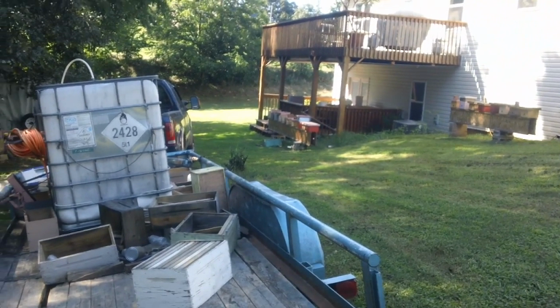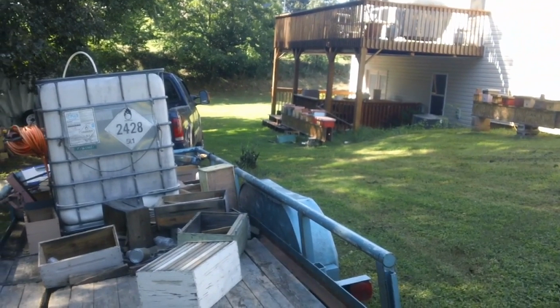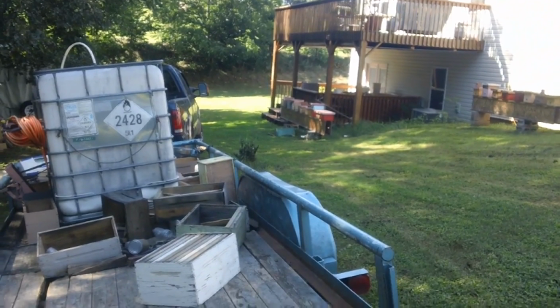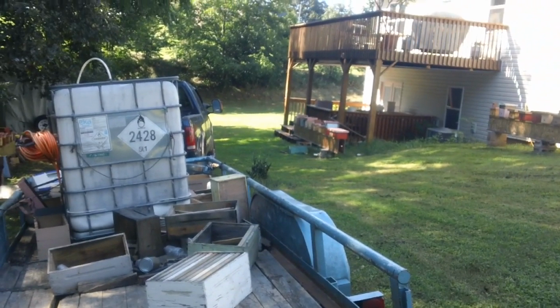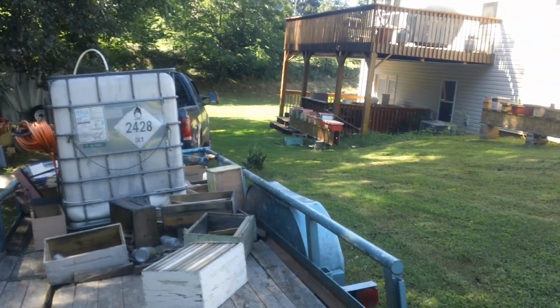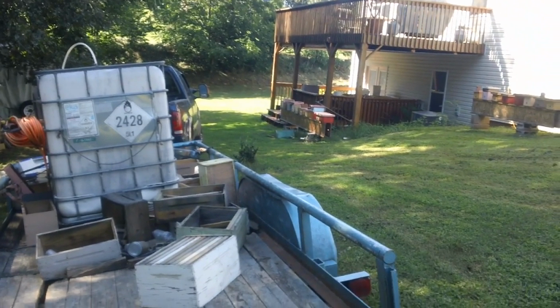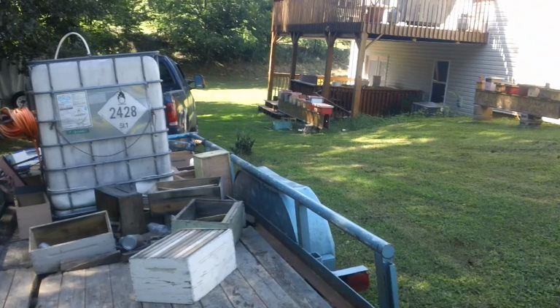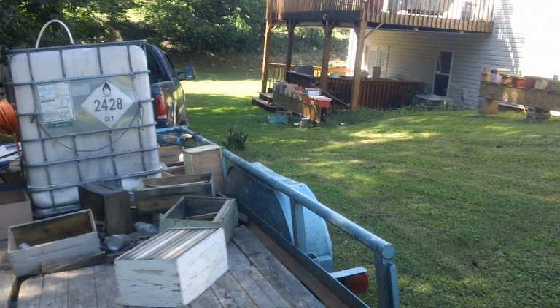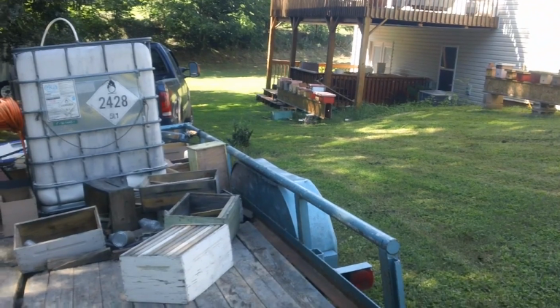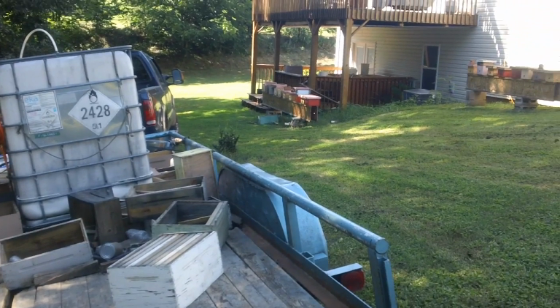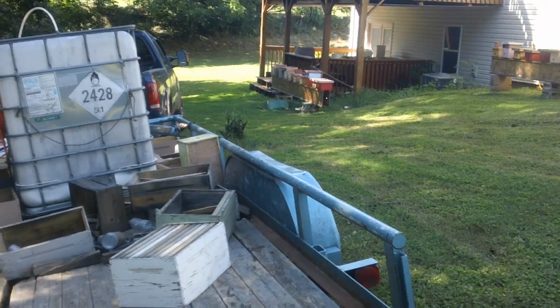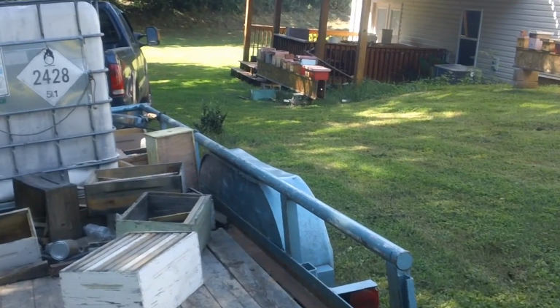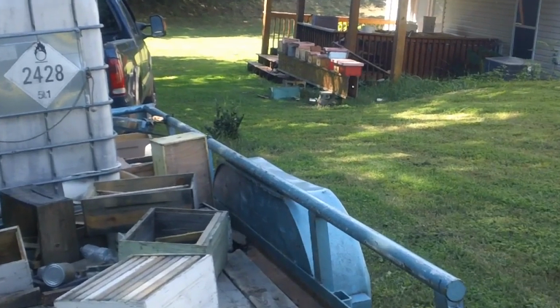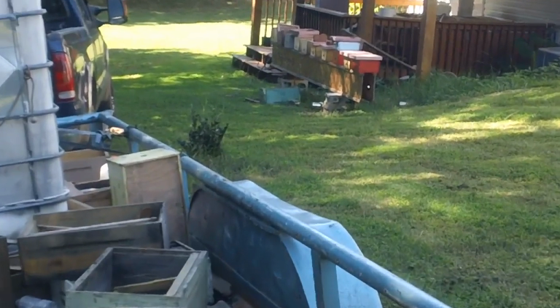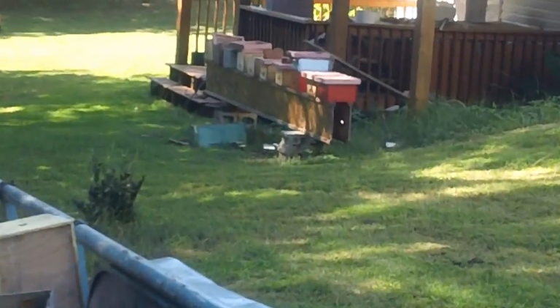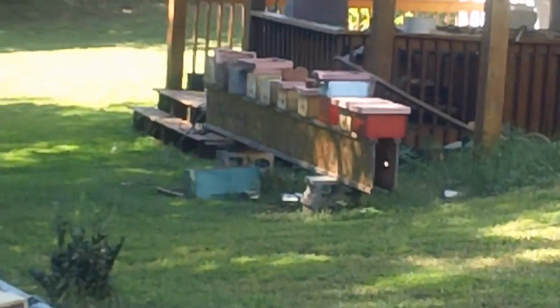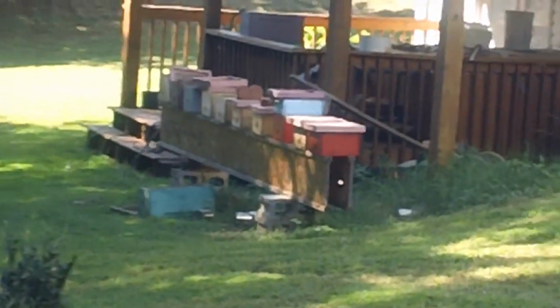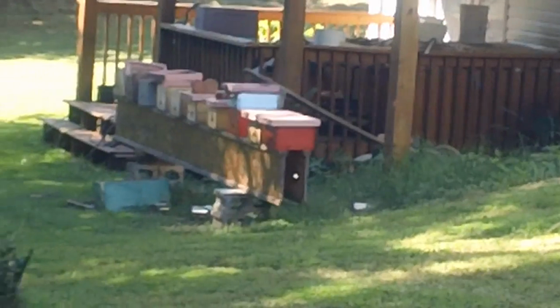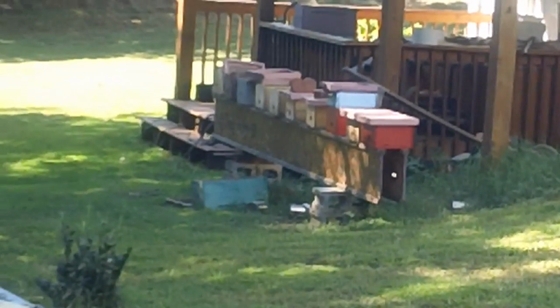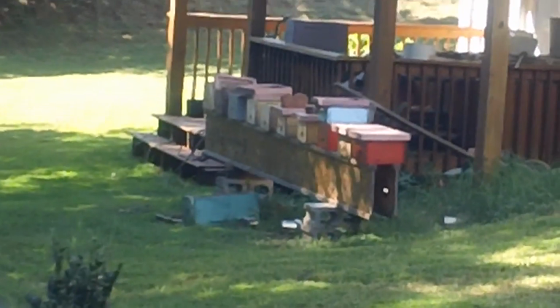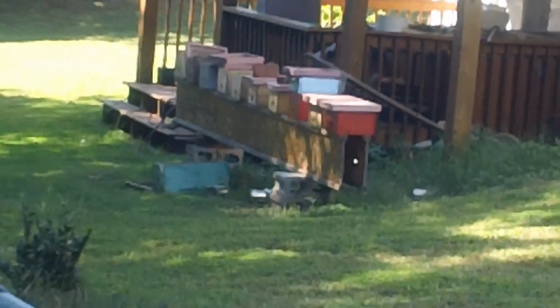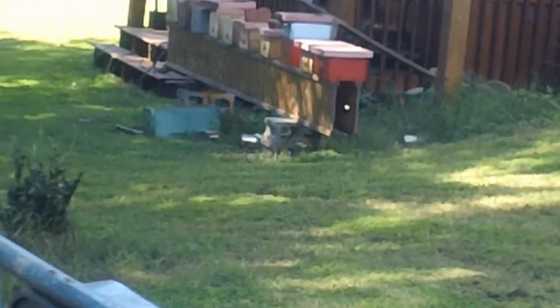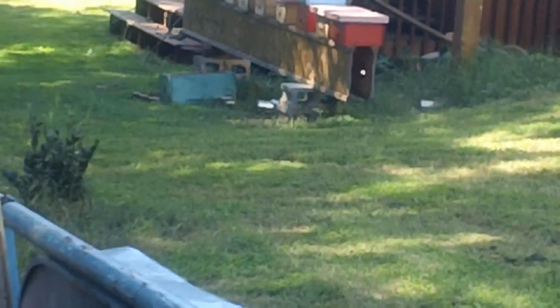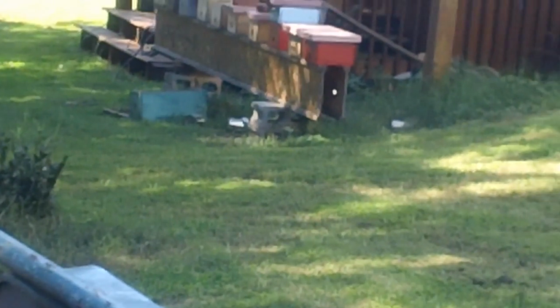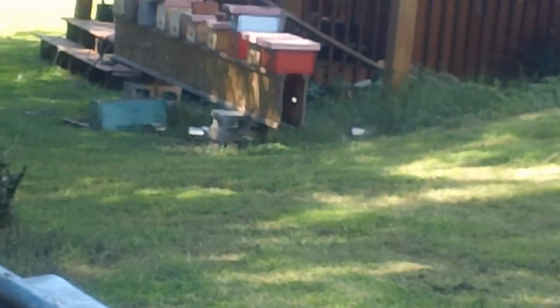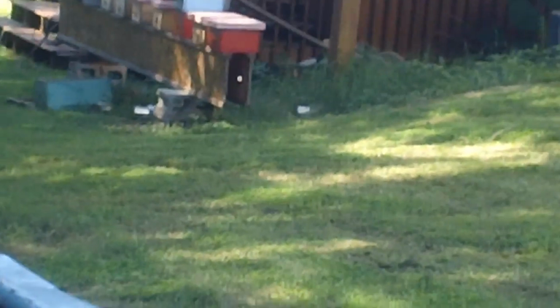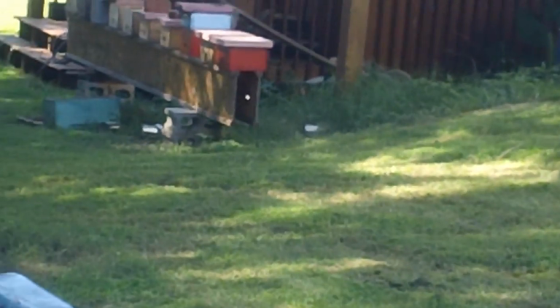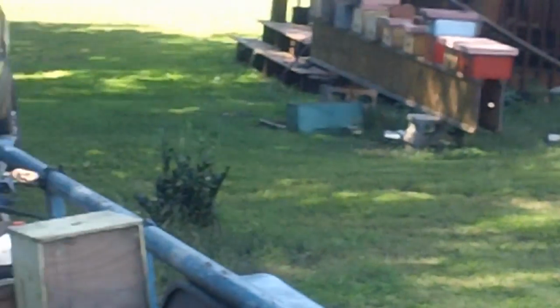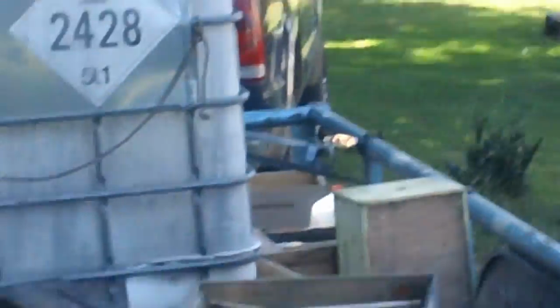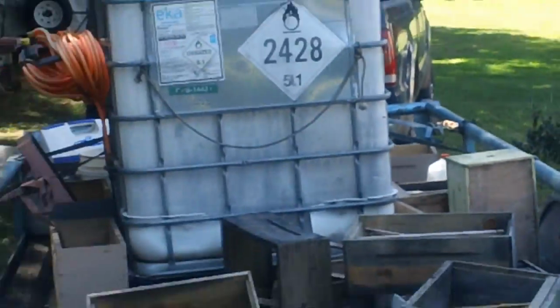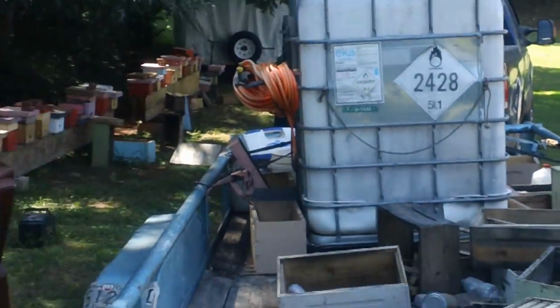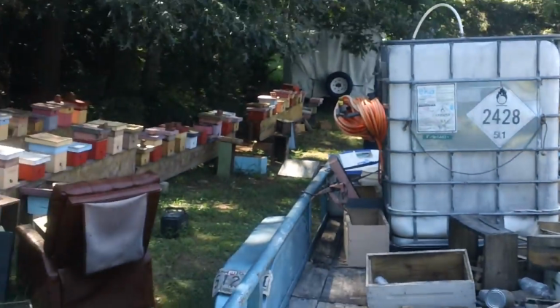I'm going to show you one area under his deck. He's got some of his starters over there — these are all minis. And here's the trailer for feeding.